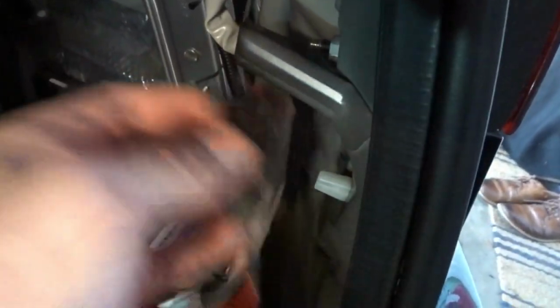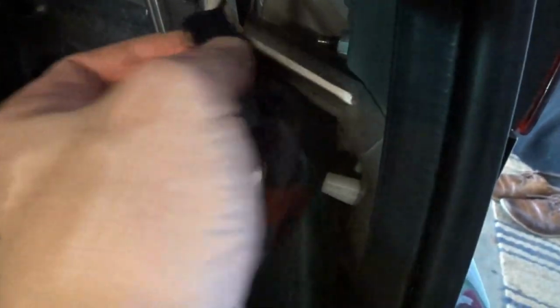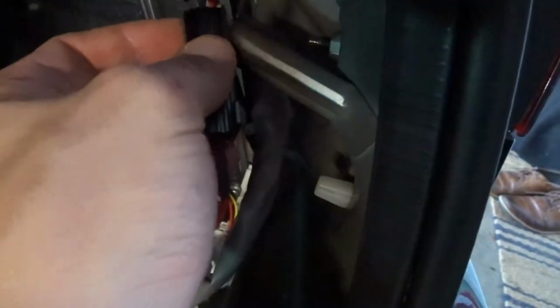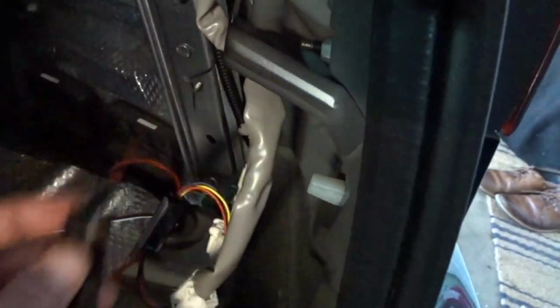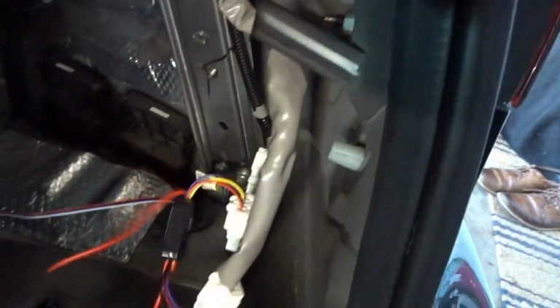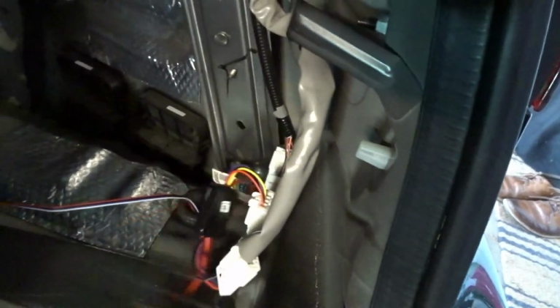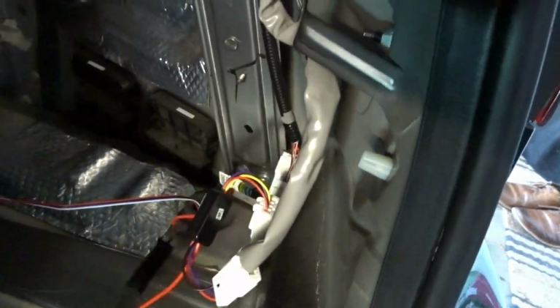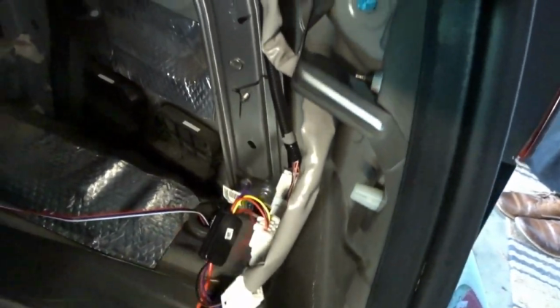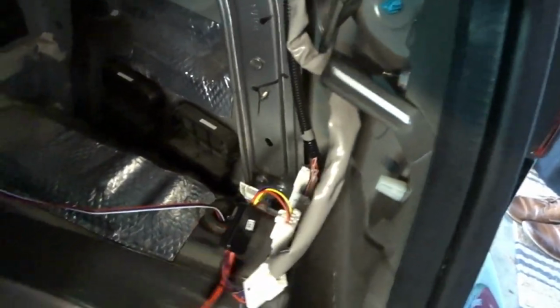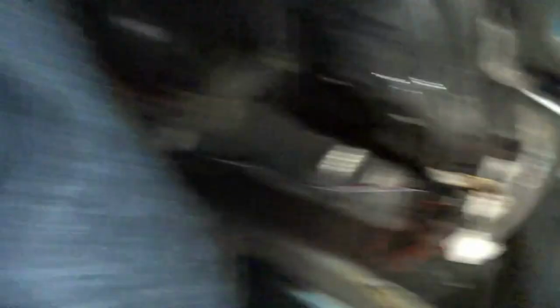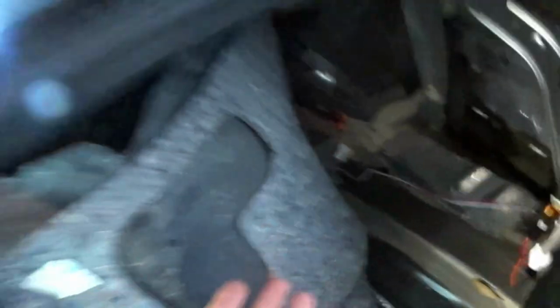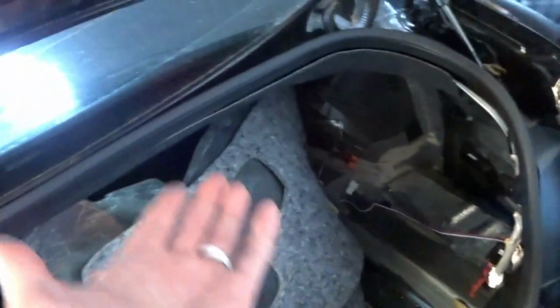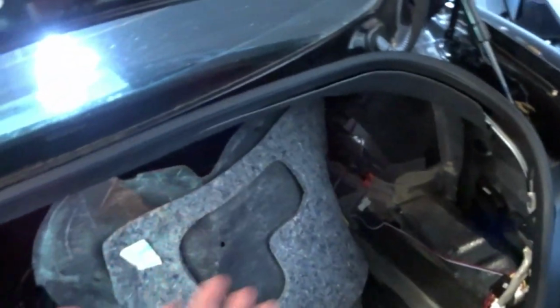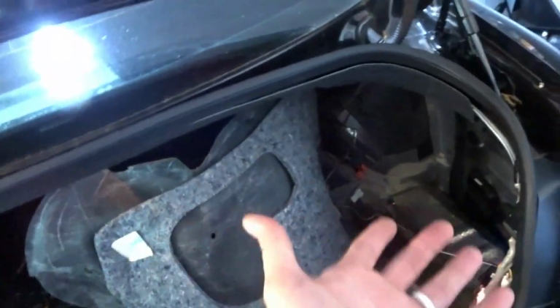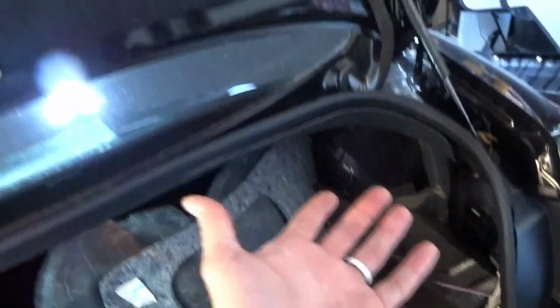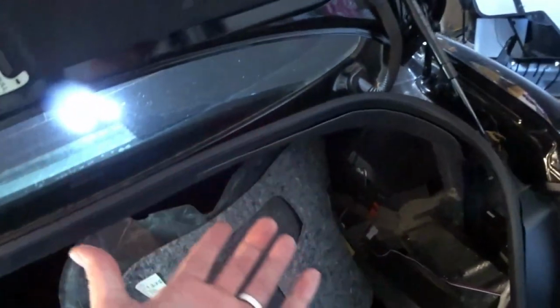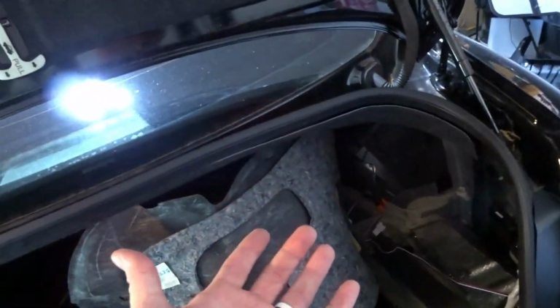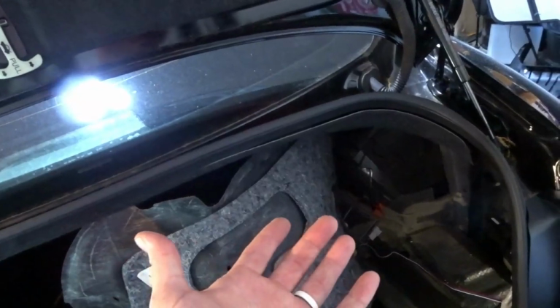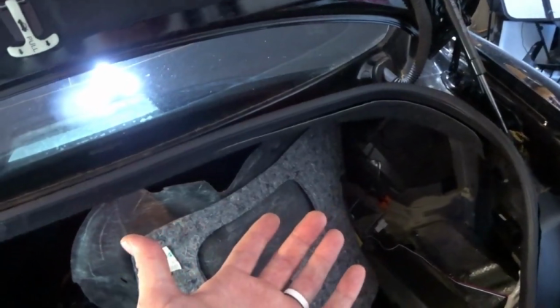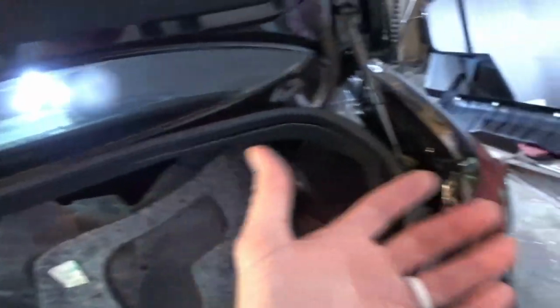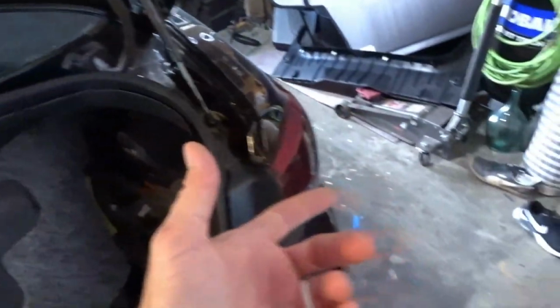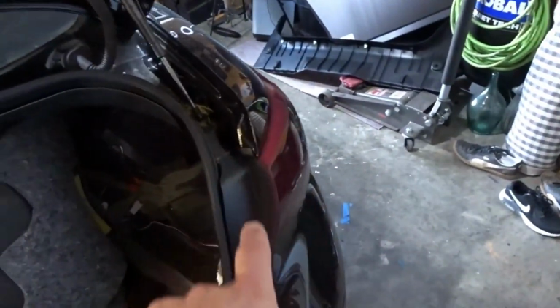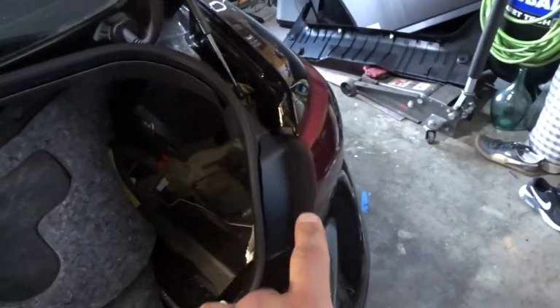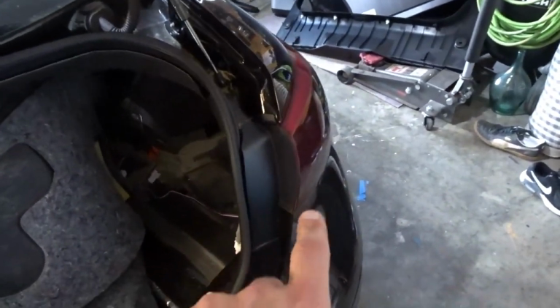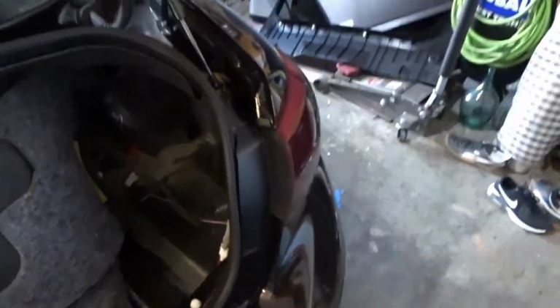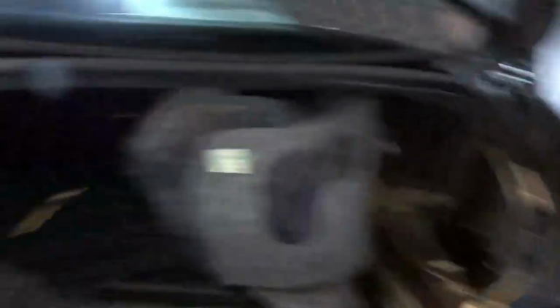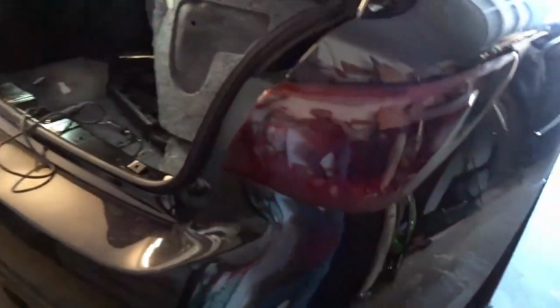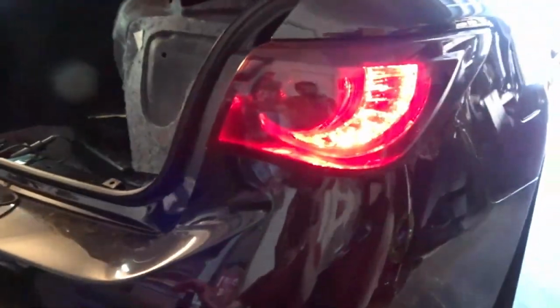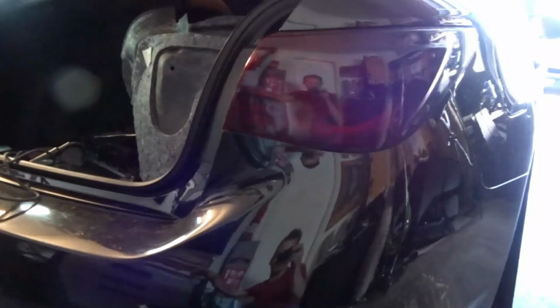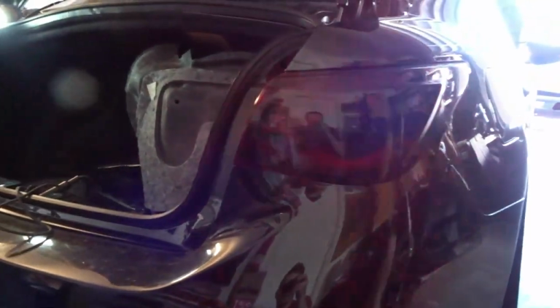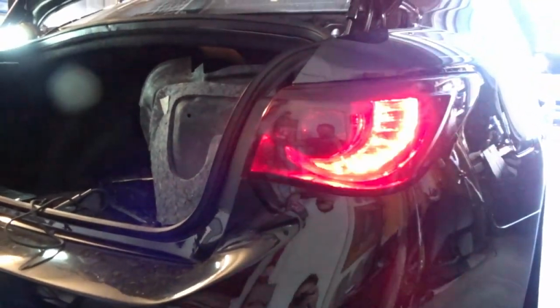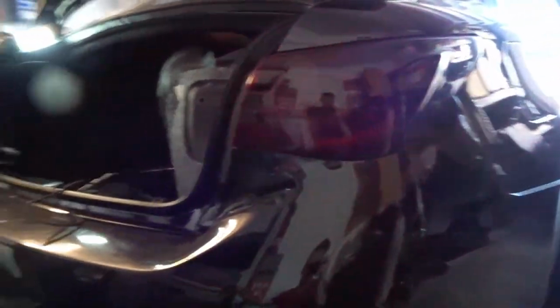I'm going to use a zip tie, maybe on the underside of this or just to the factory wiring harness, just so it doesn't rattle around. That's it - you can just basically put everything back together, plug your battery back in, and test it. We'll show you what it looks like.